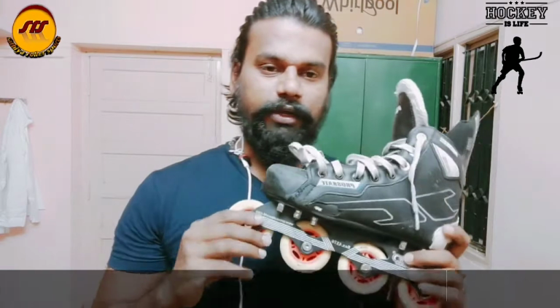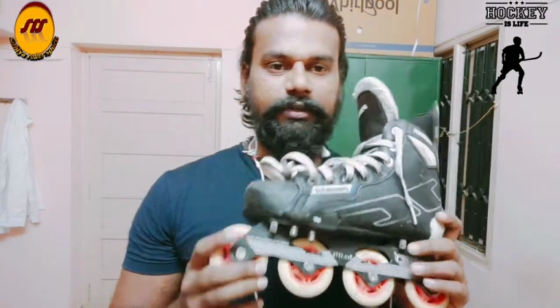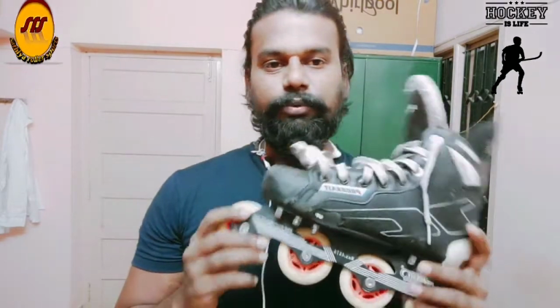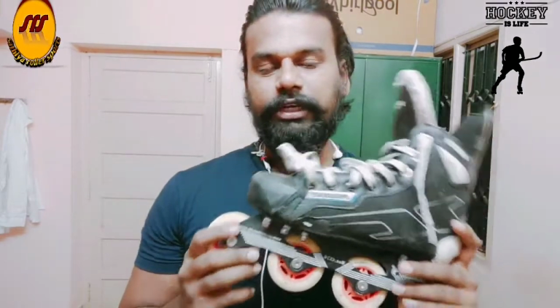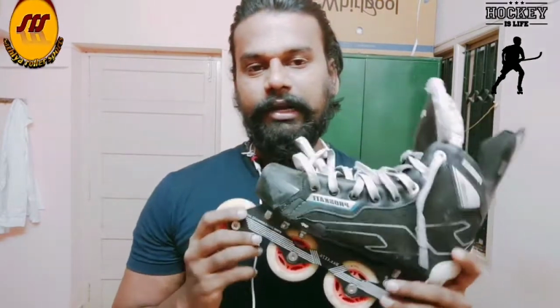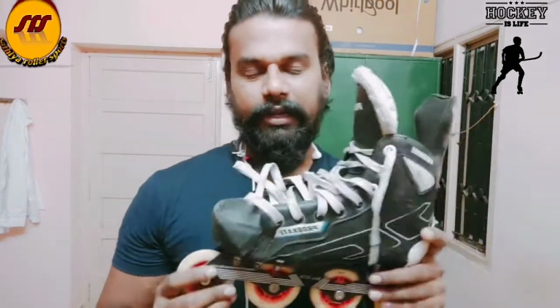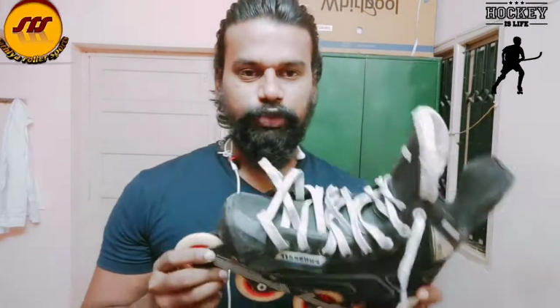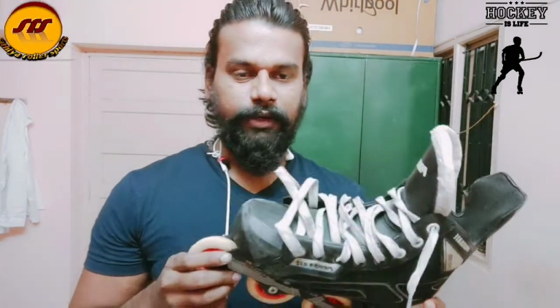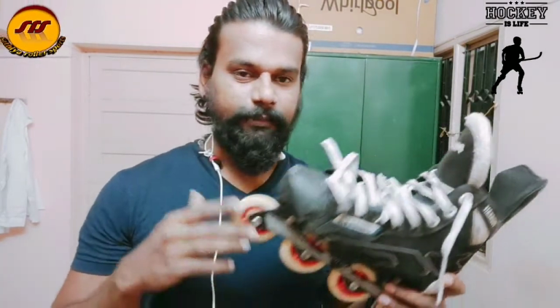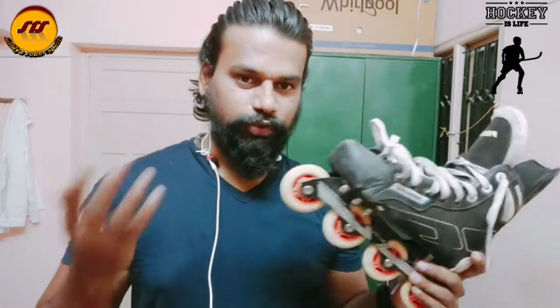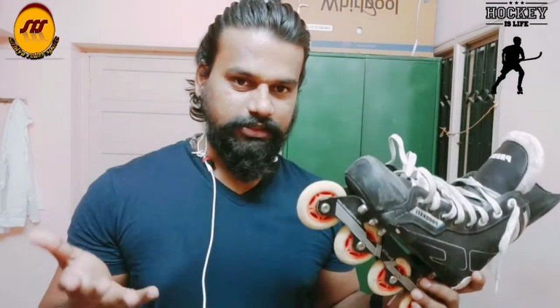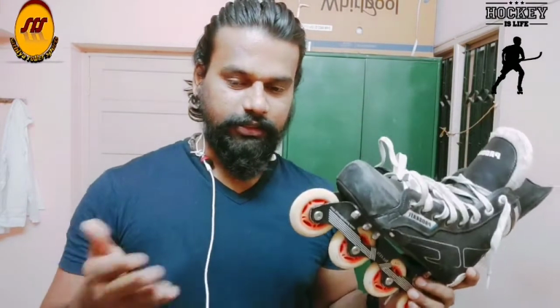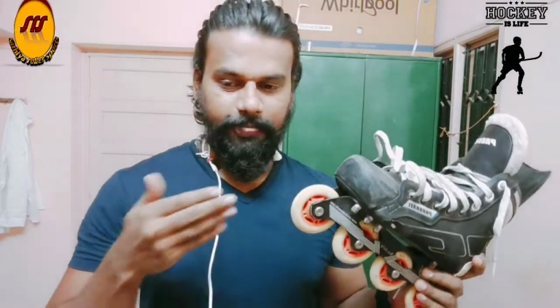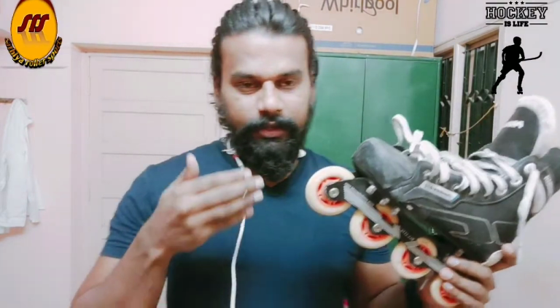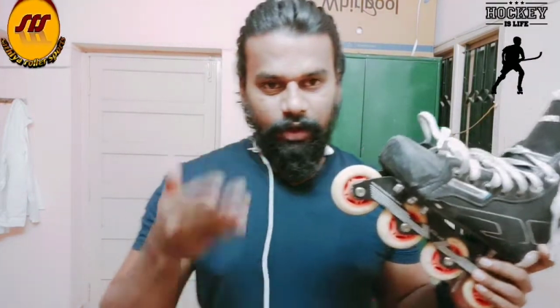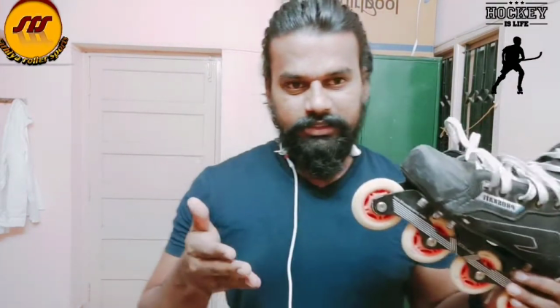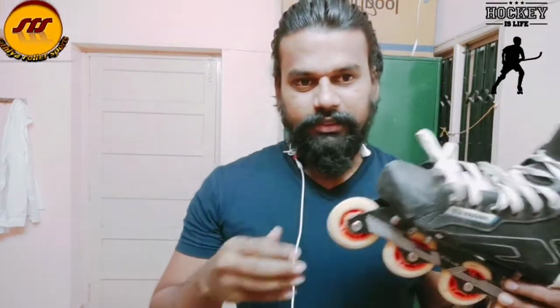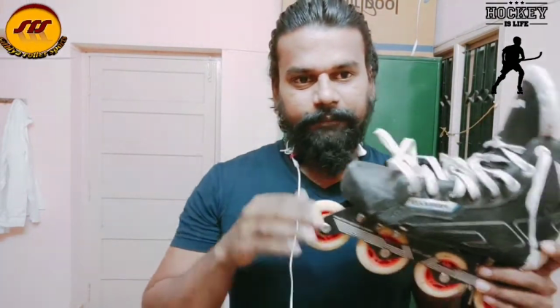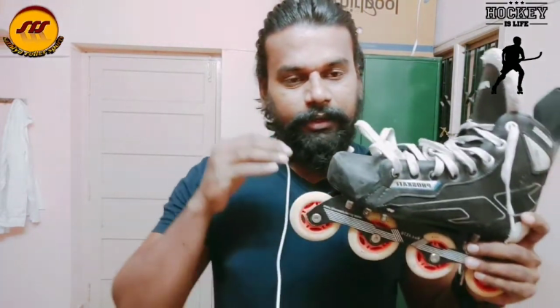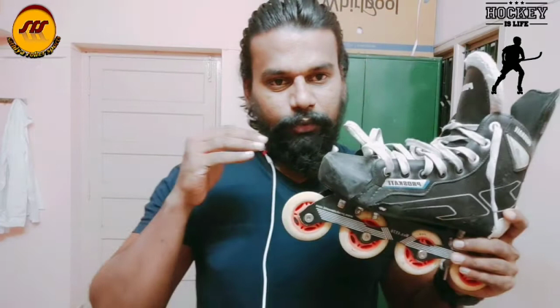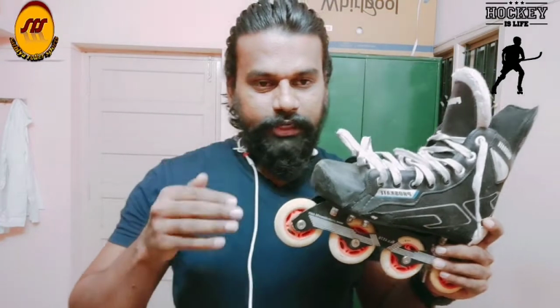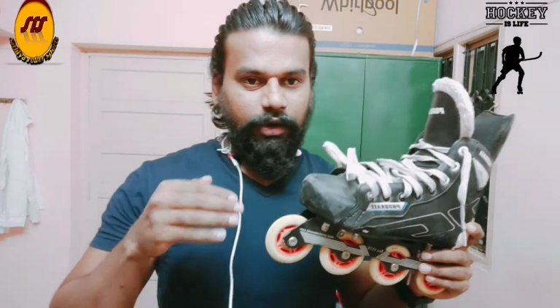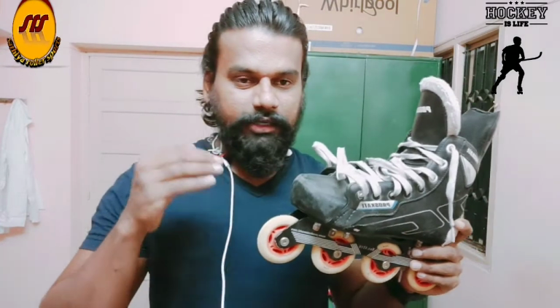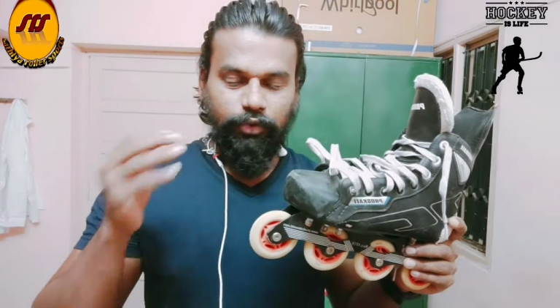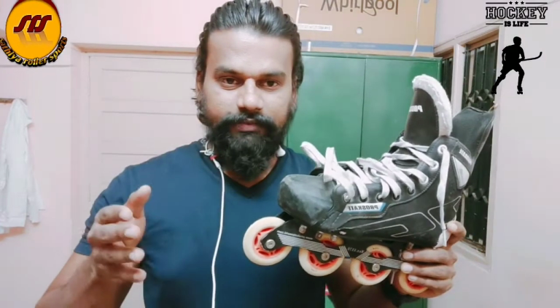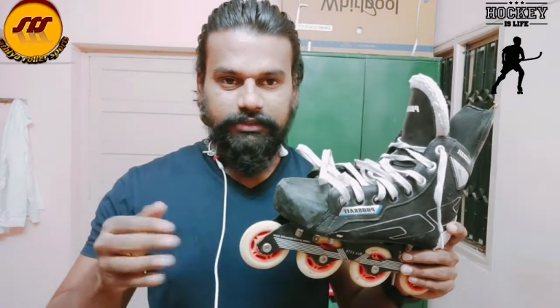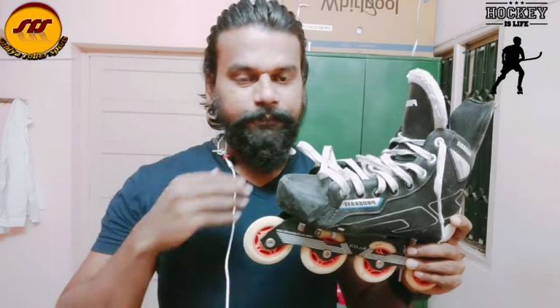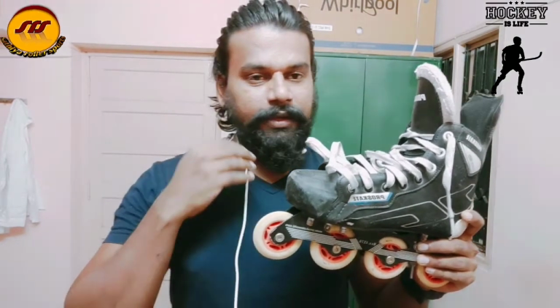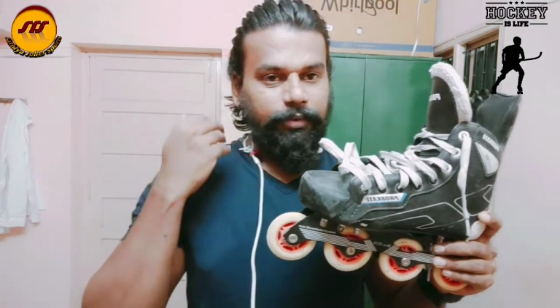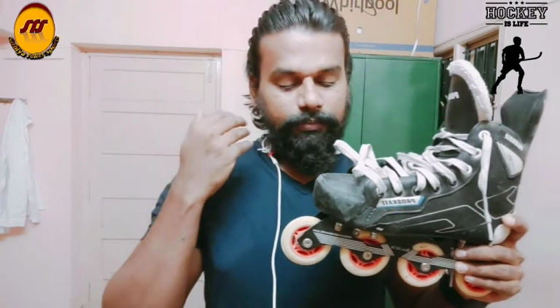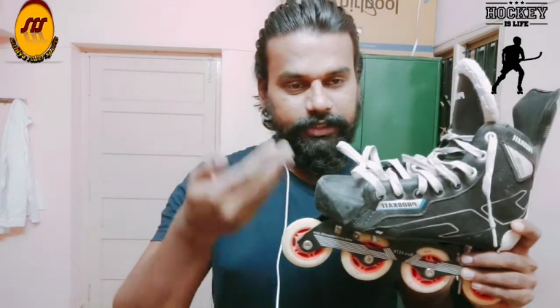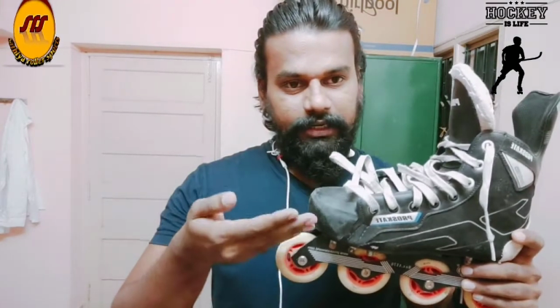I use the ProSkate brand — I use the ProSkate stick, ProSkate hockey, quad wheels, and ProSkate inline.